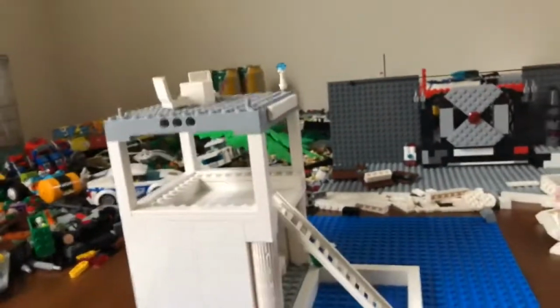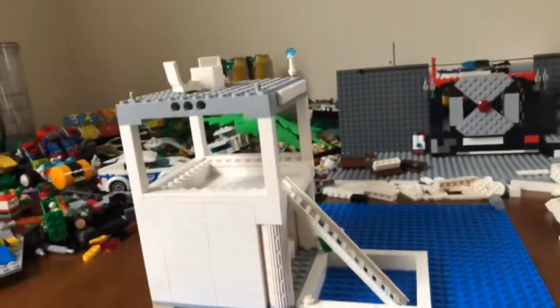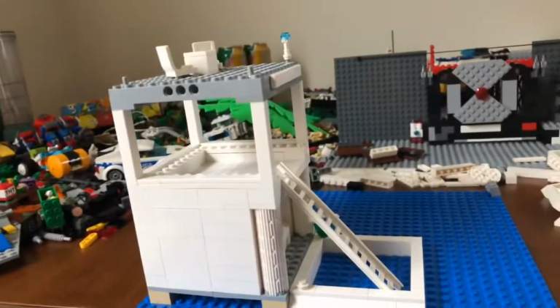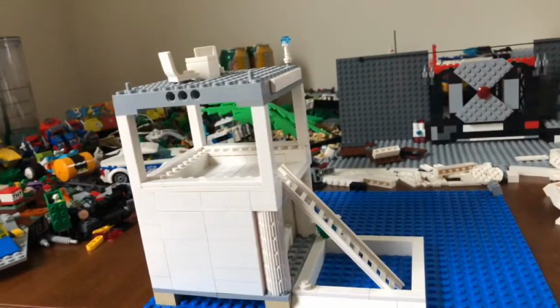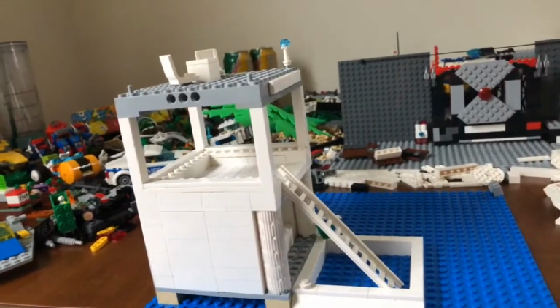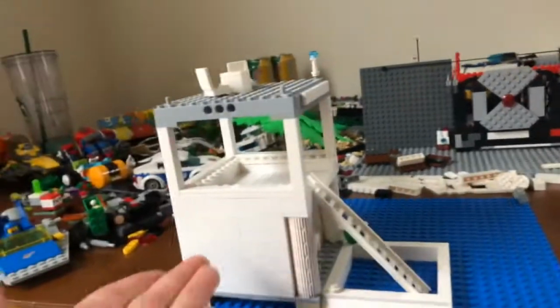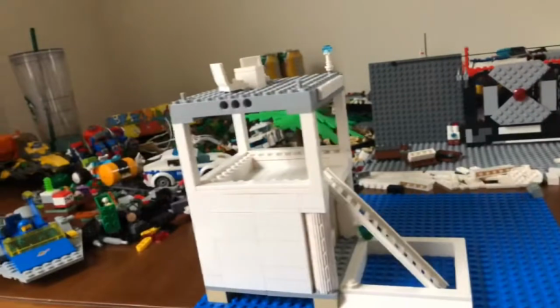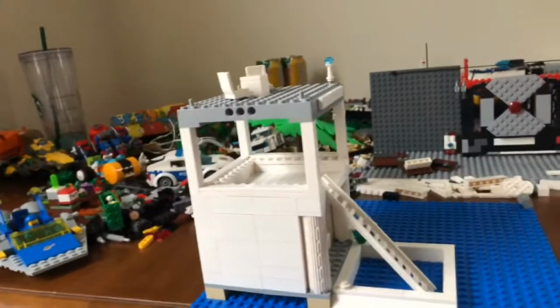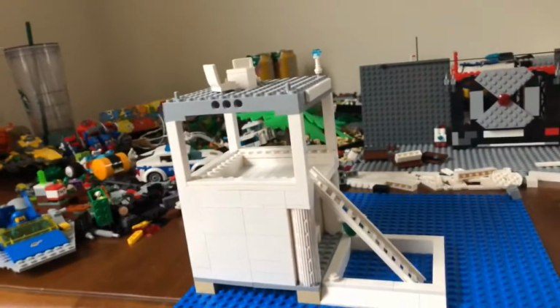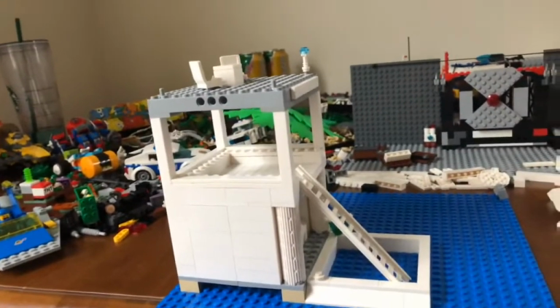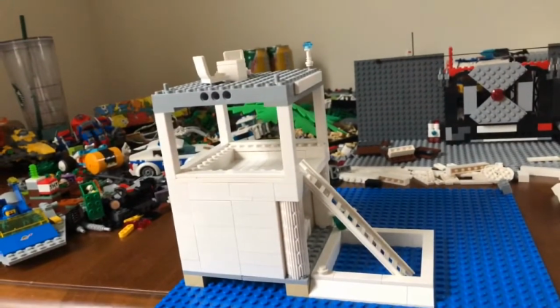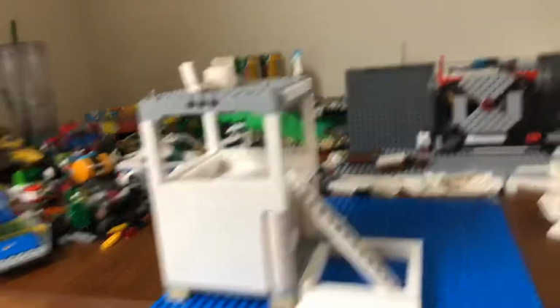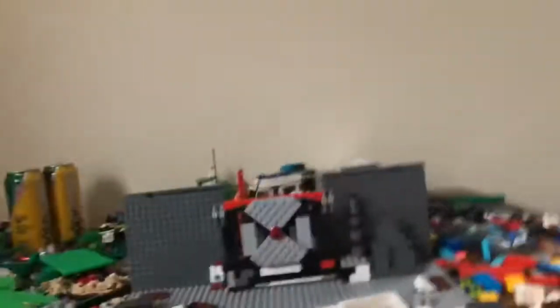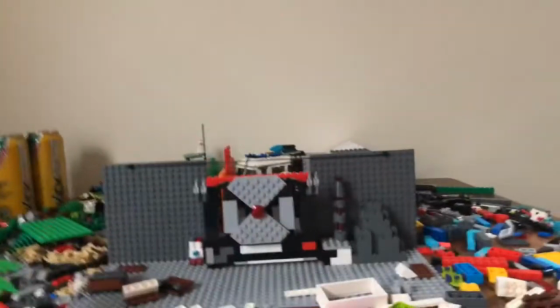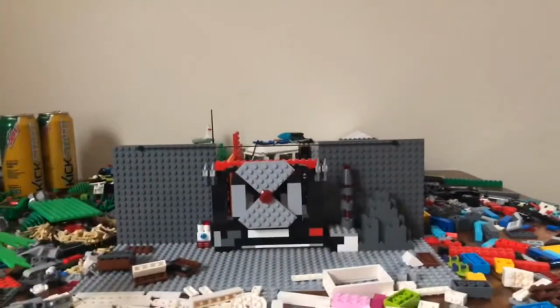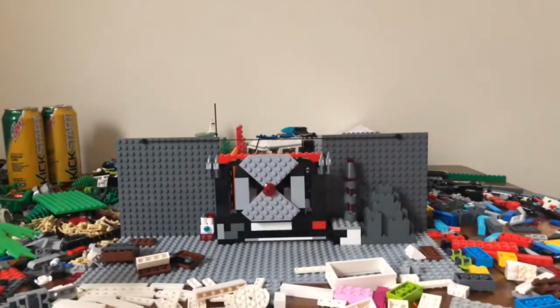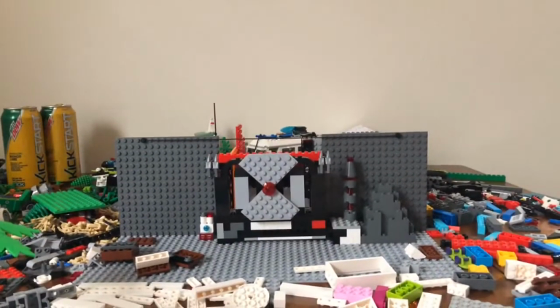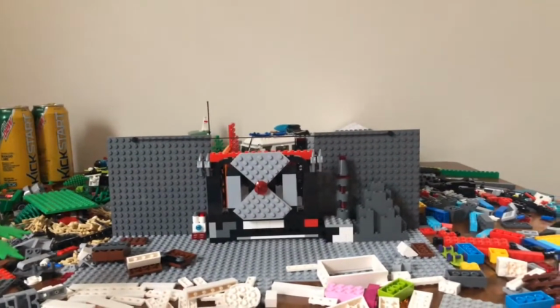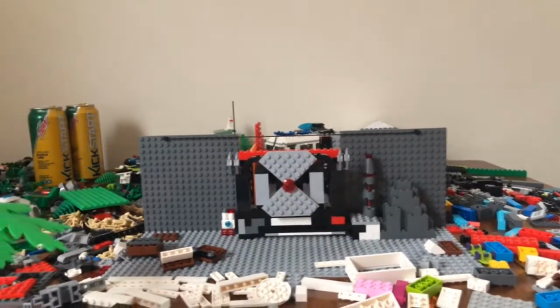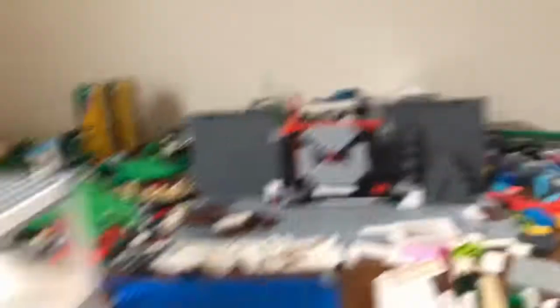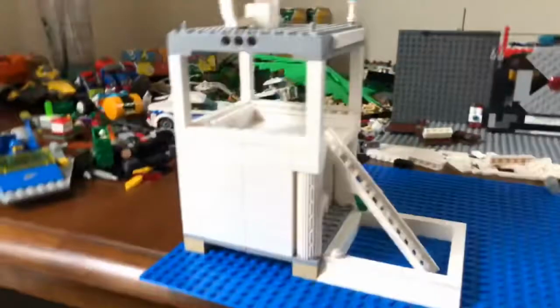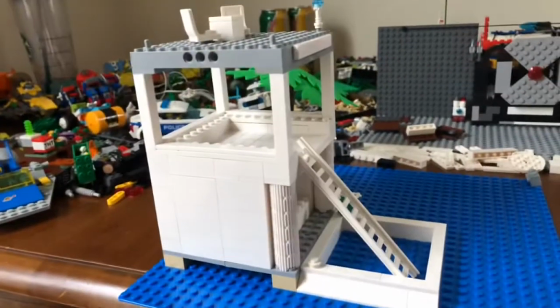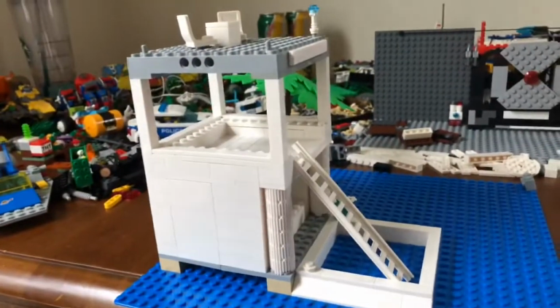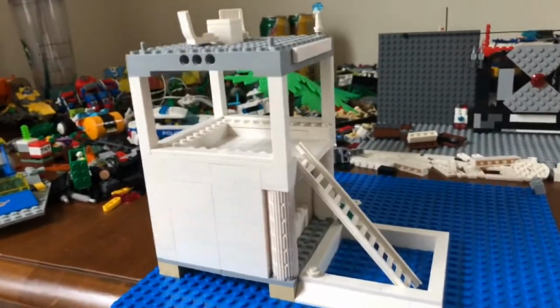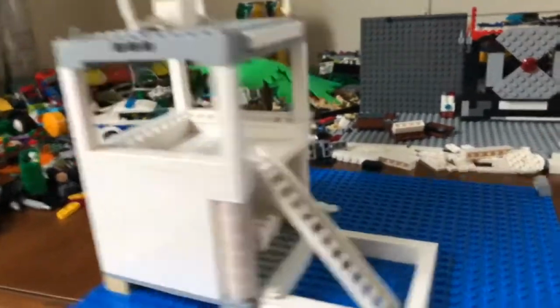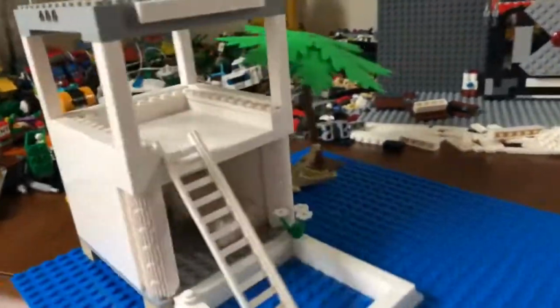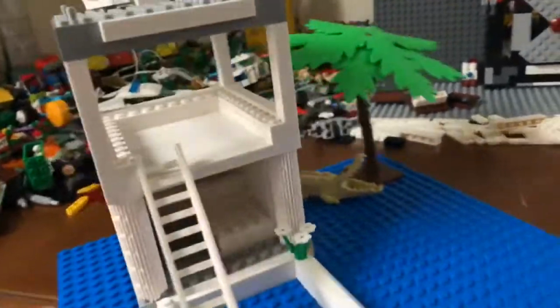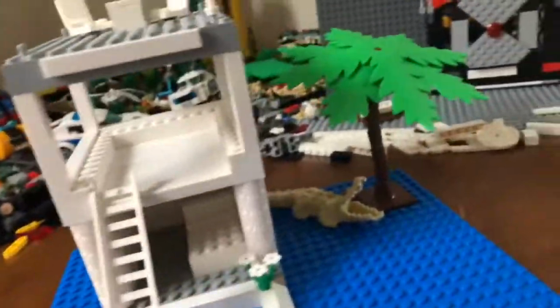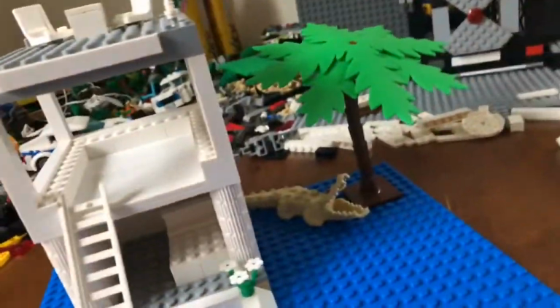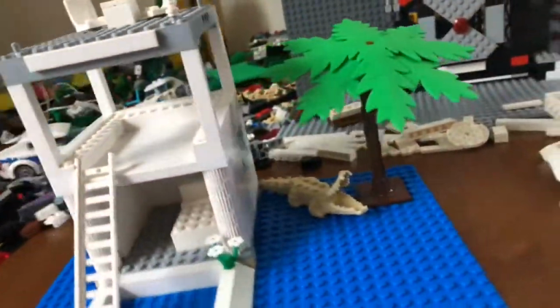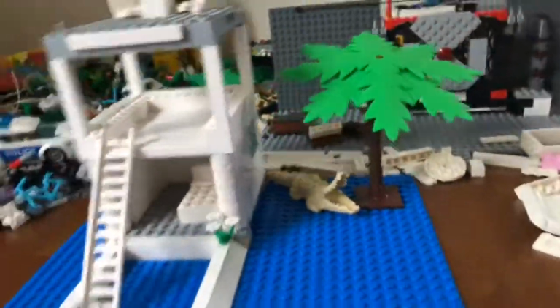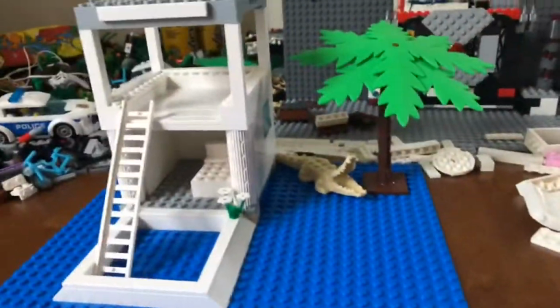The only thing that is not white is this gray piece right here — the base plate she used for the floor — and the support beams on the bottom of the building. But that's about it. Everything is literally made out of white and it's amazing. I just wanted to do a video on it because that's how impressed I was. It's a small building but so impressive — I would have never come up with this.